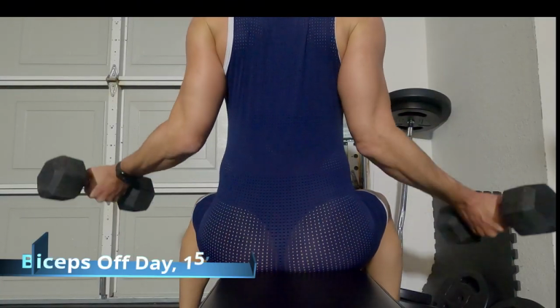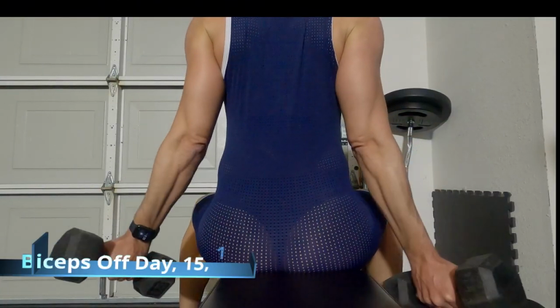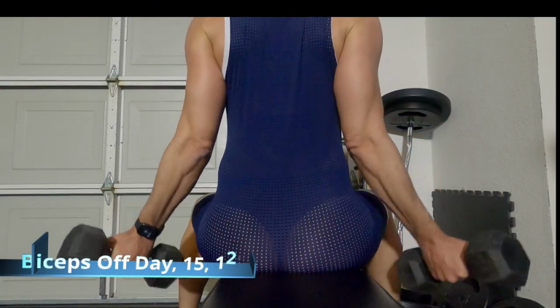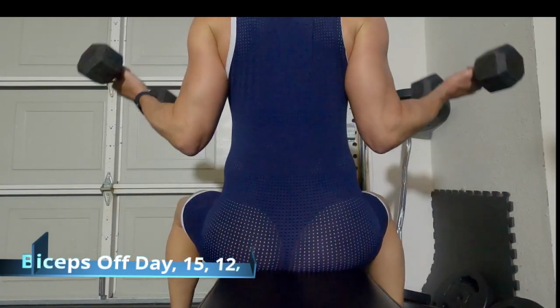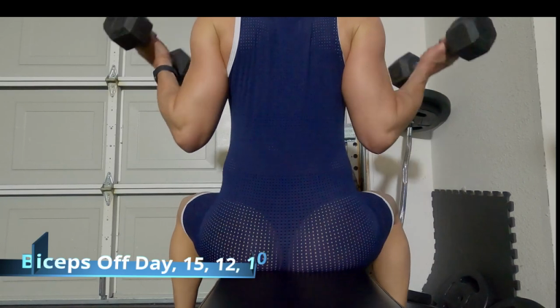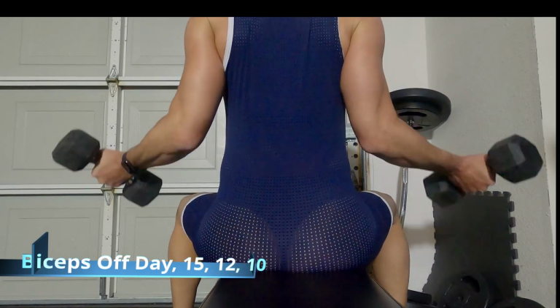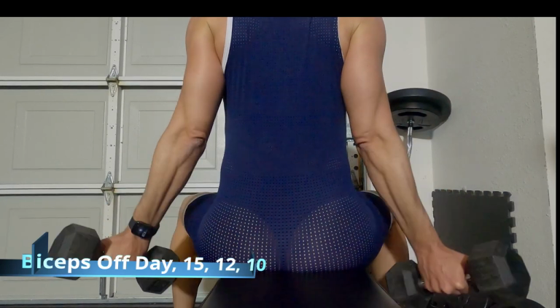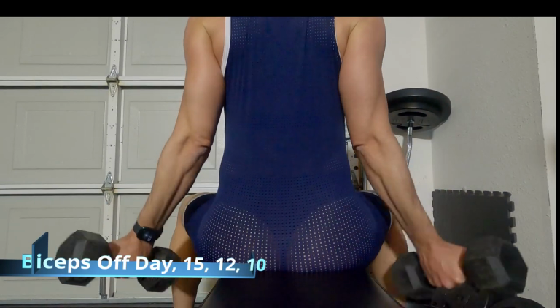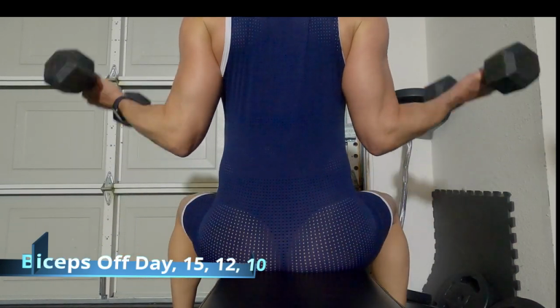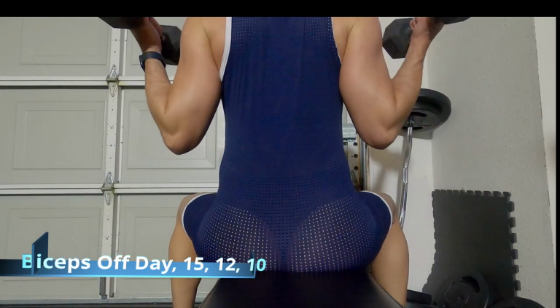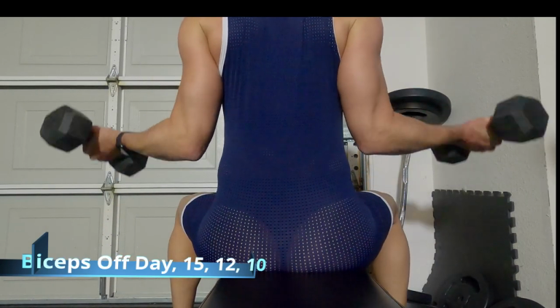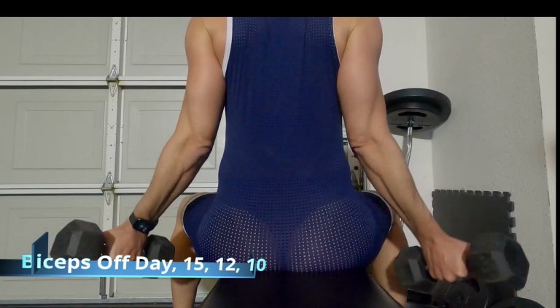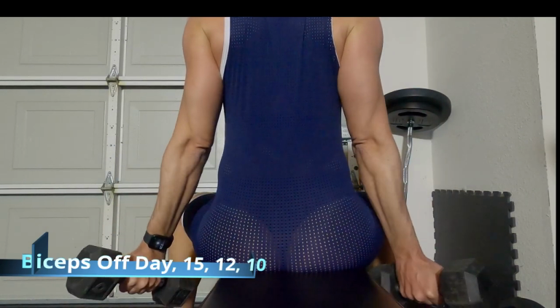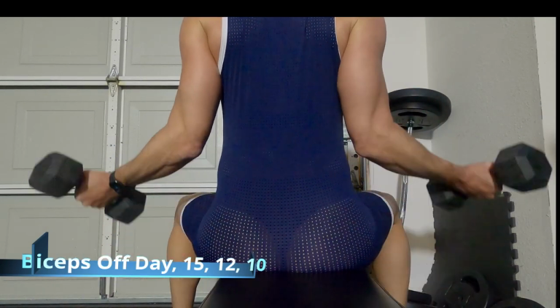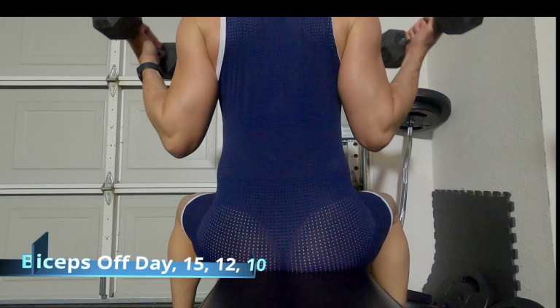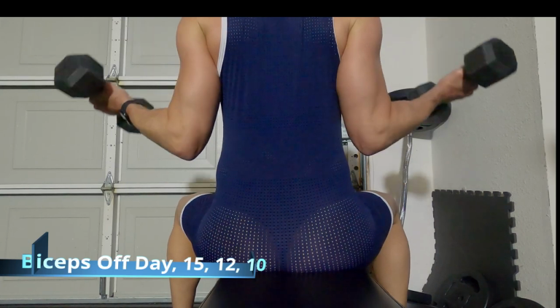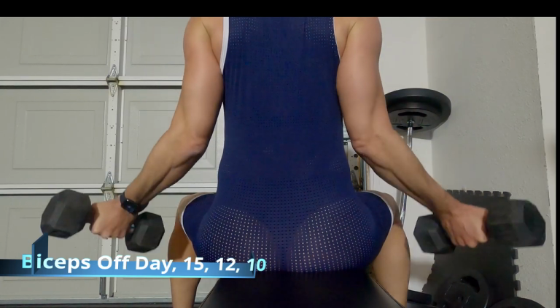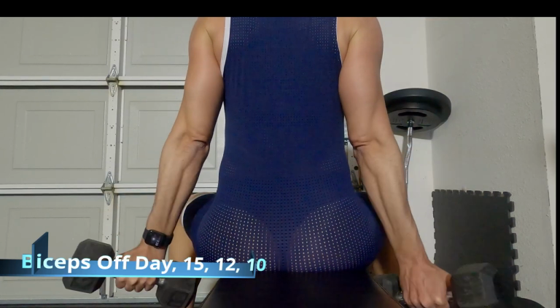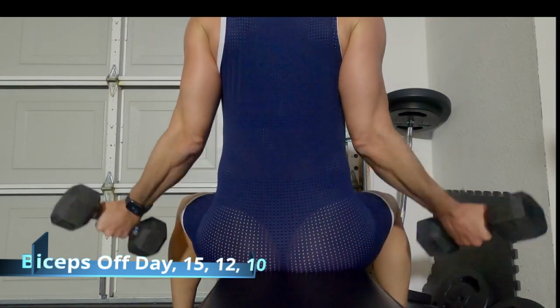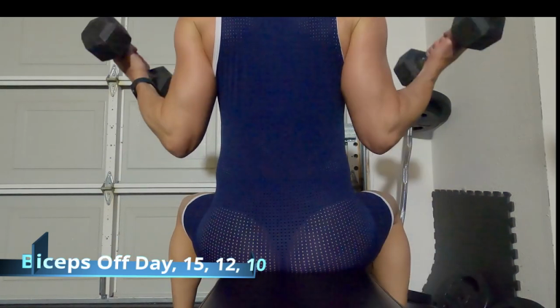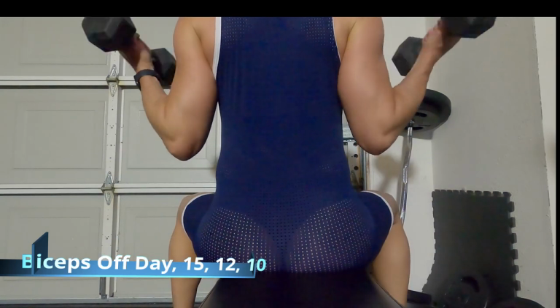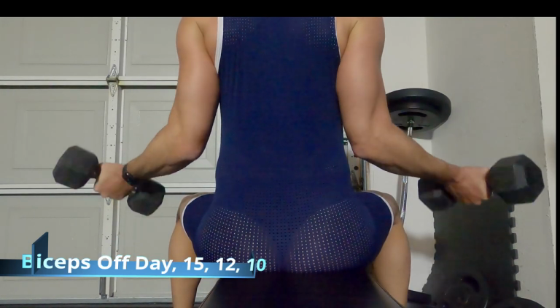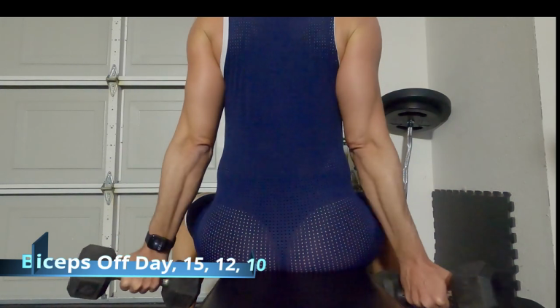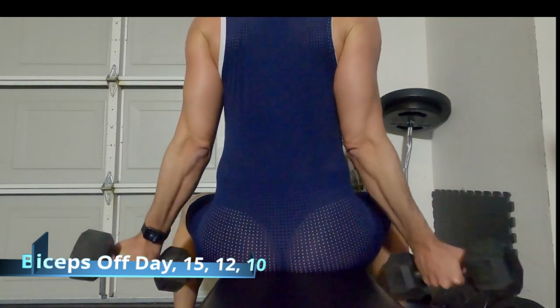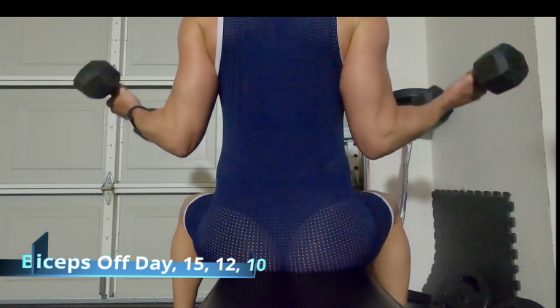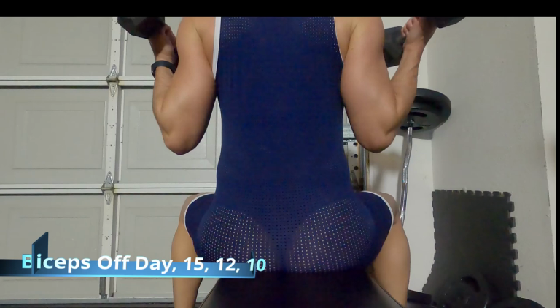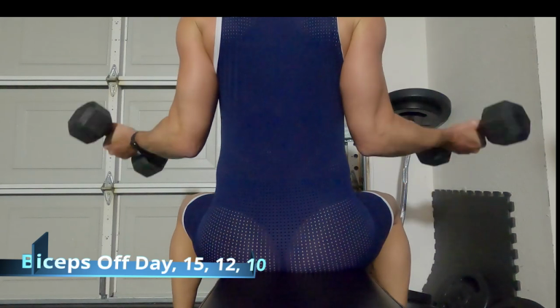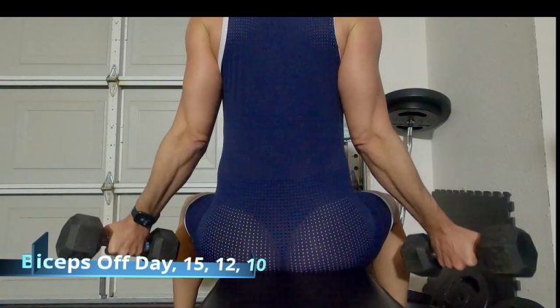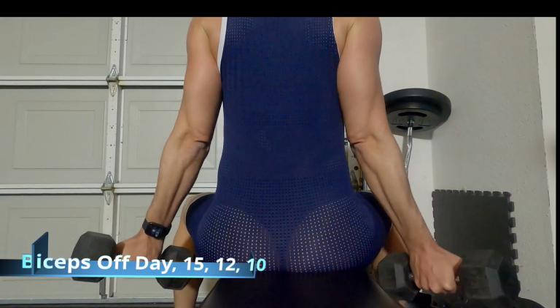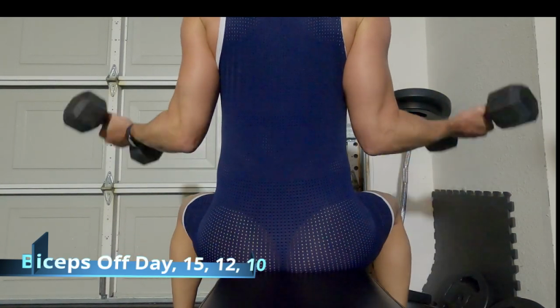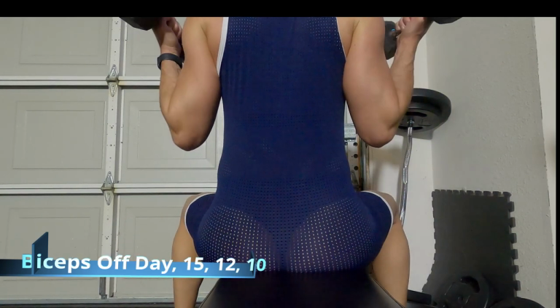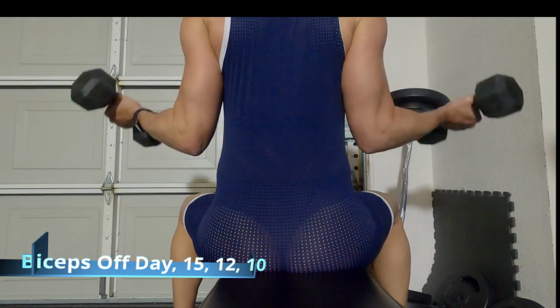This is an exercise I try to do on off days — days that I'm not doing a 5x5 program. I'm doing biceps here: 15 times, 12 times, 10 times, going up in weight each time. Focusing on form.